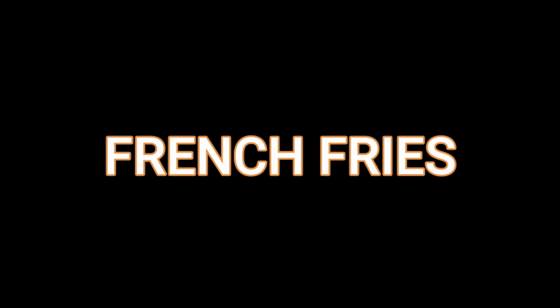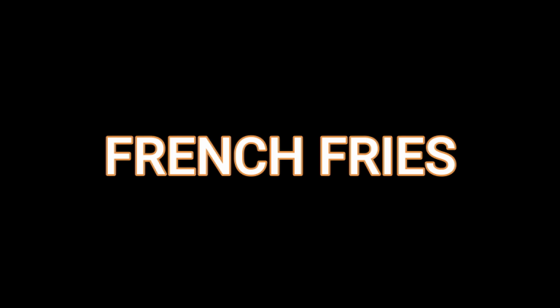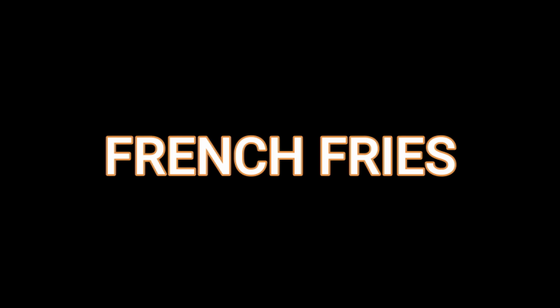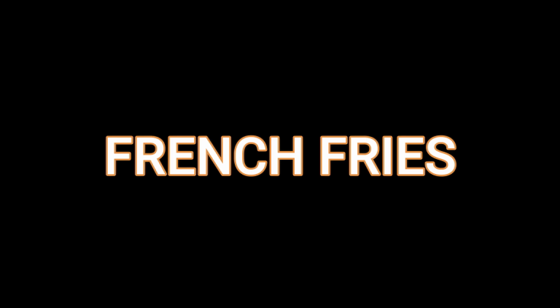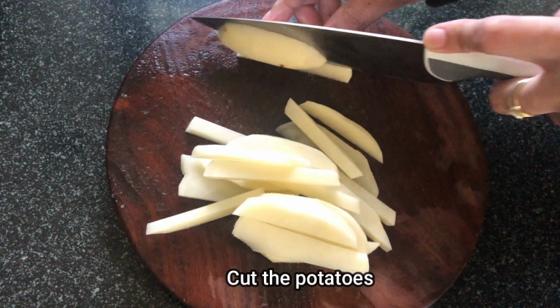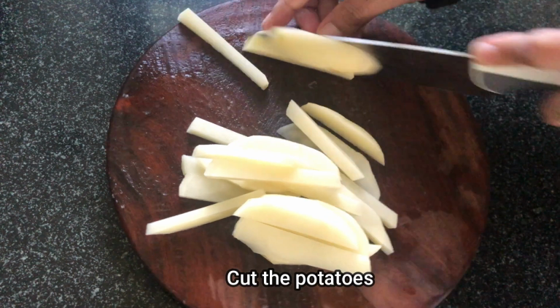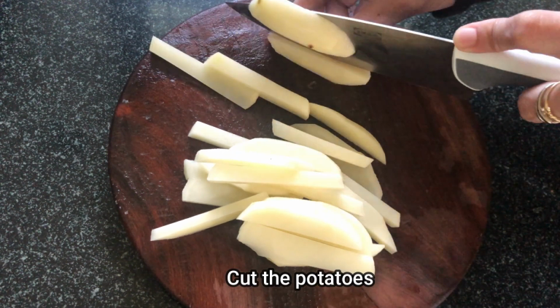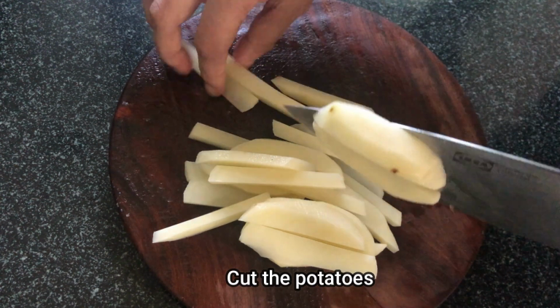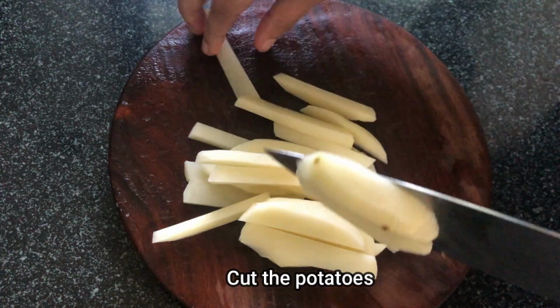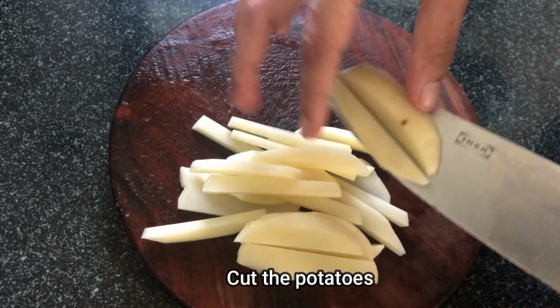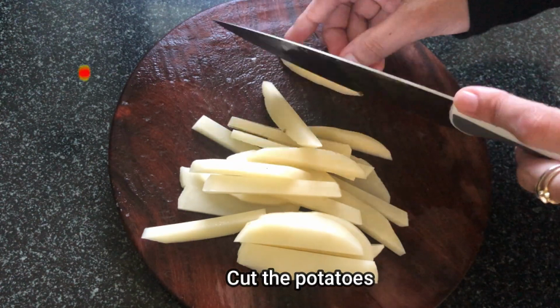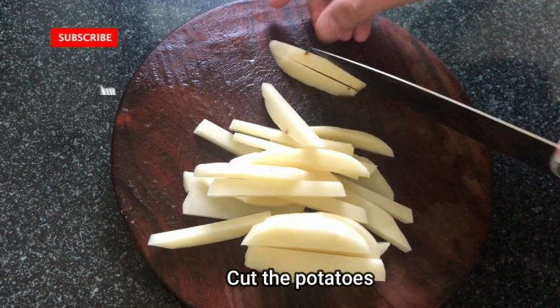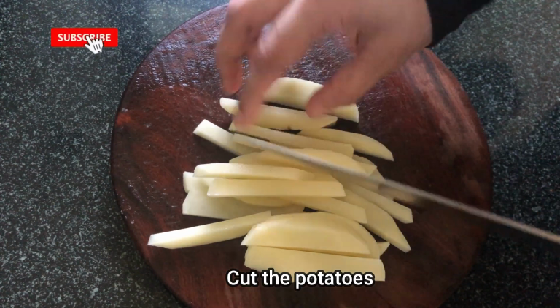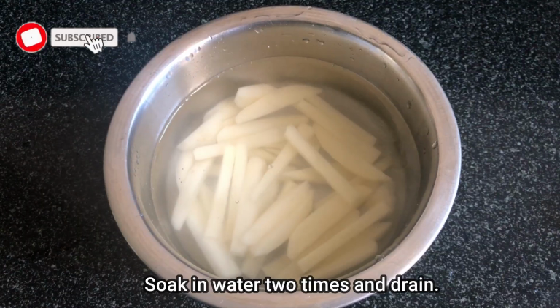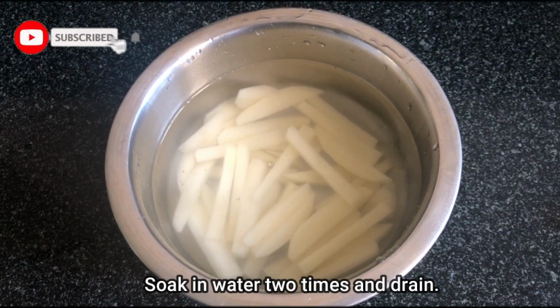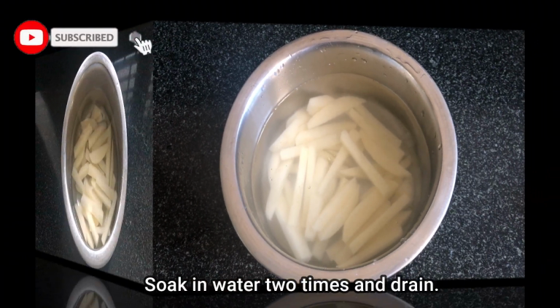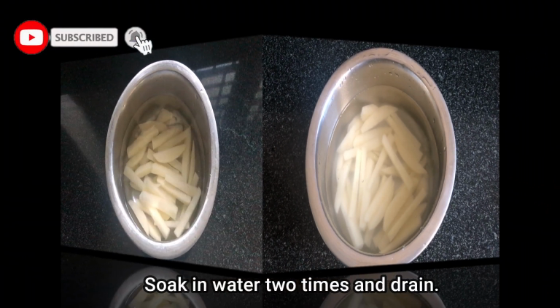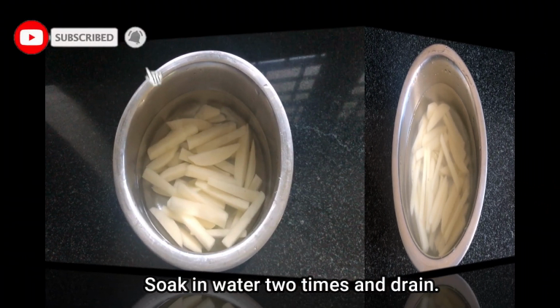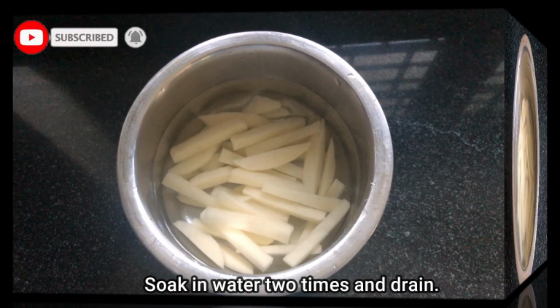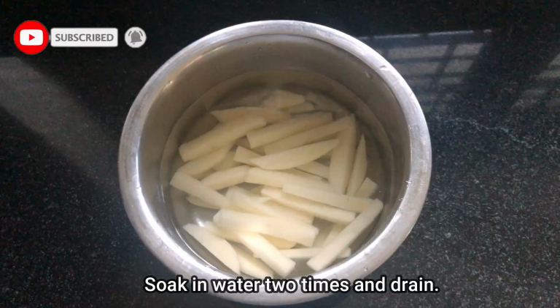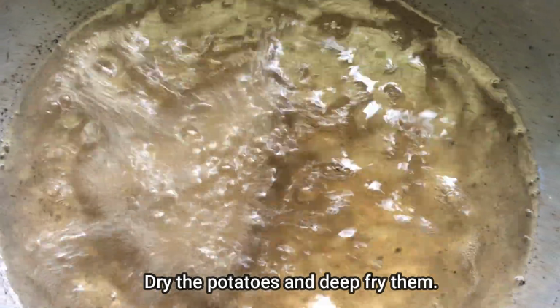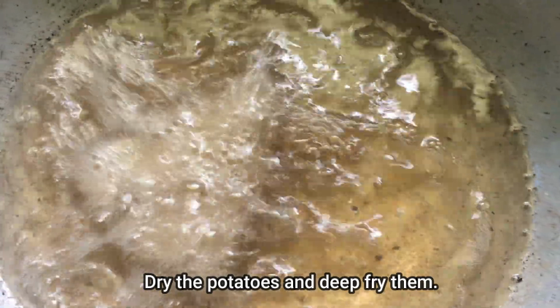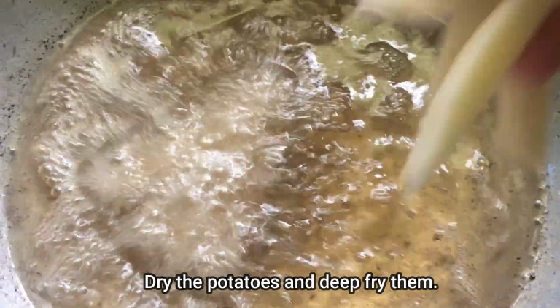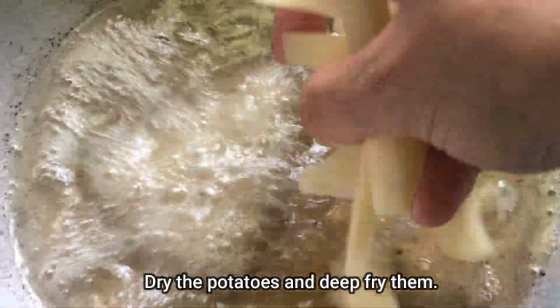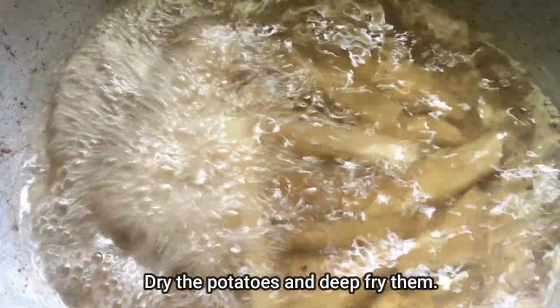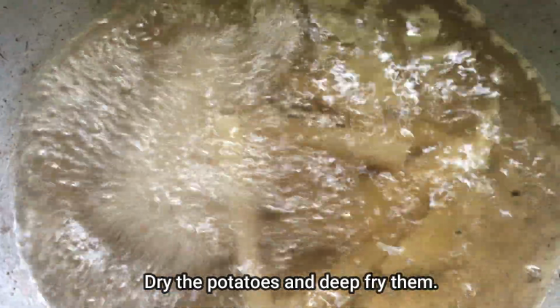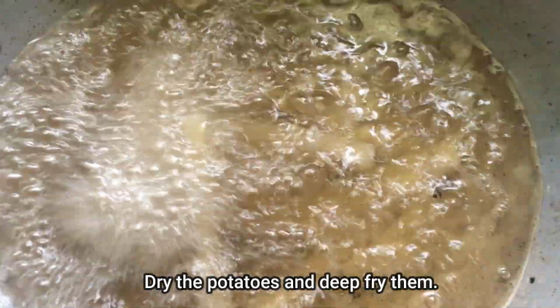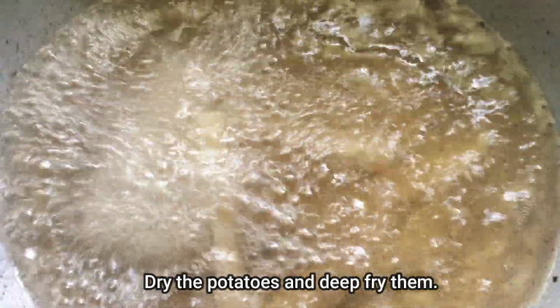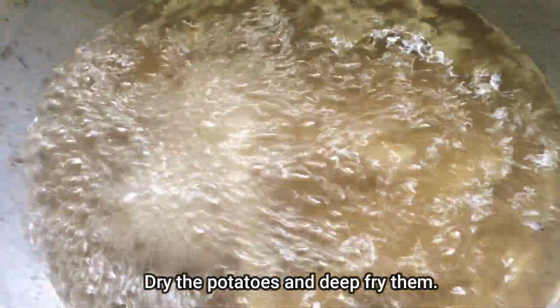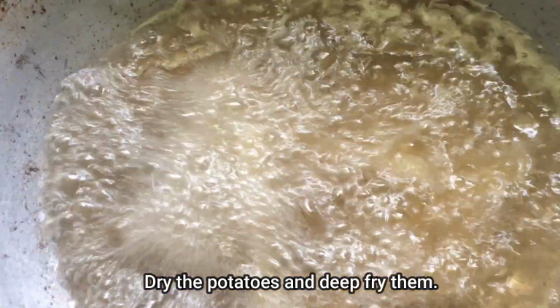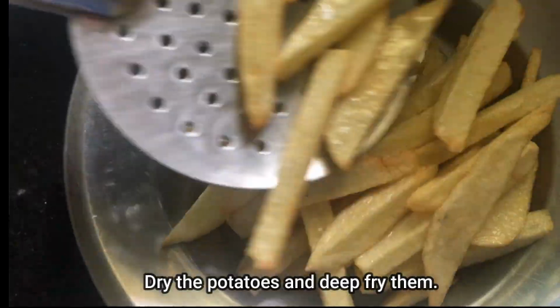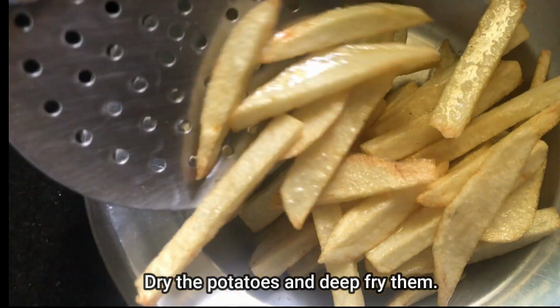You can cook french fries. Let's soak it in the bowl, and then deep fry it.